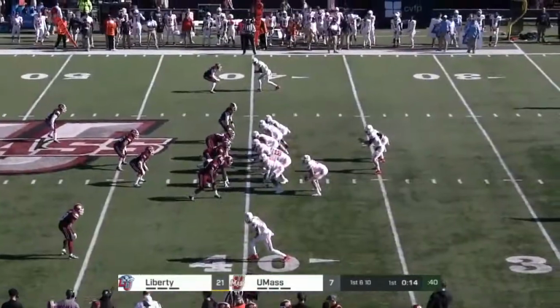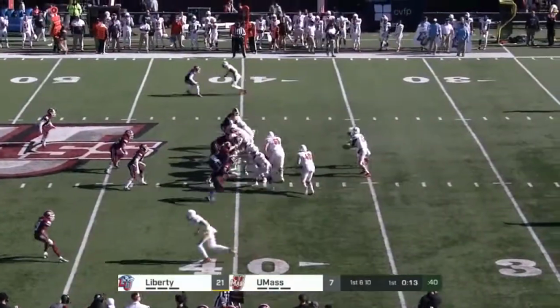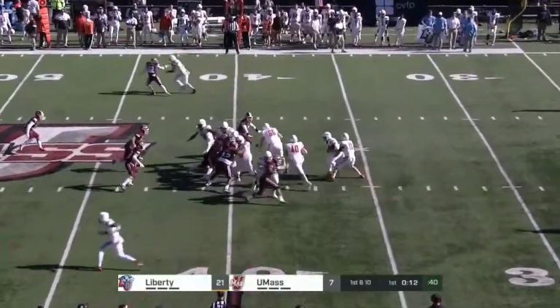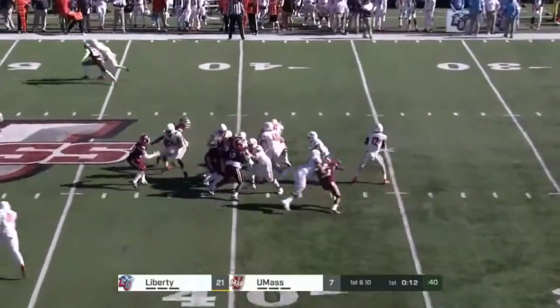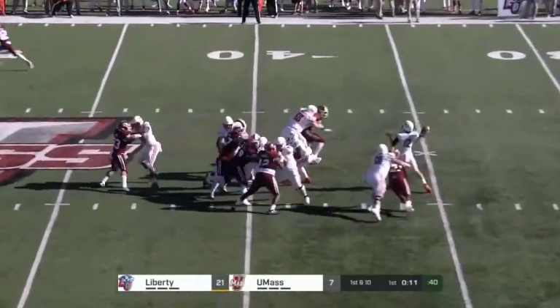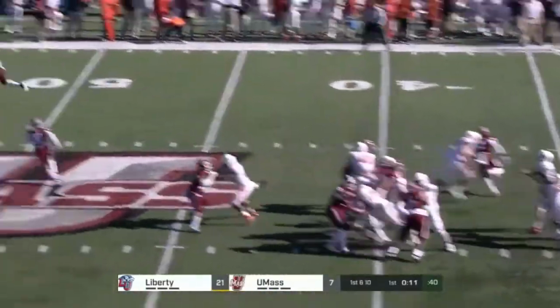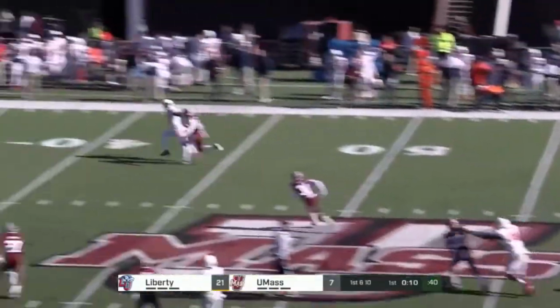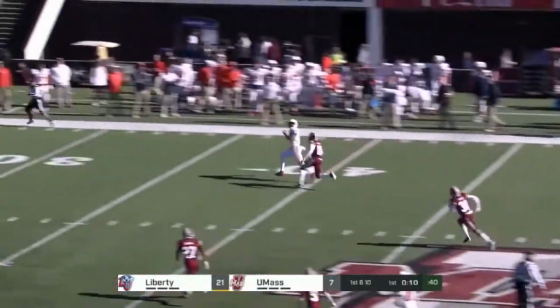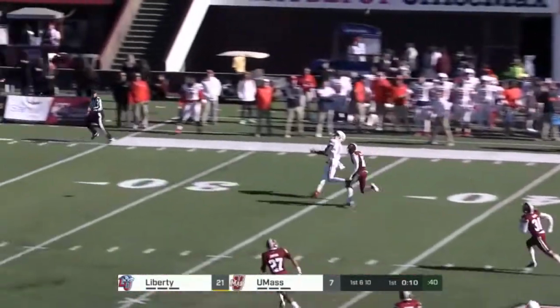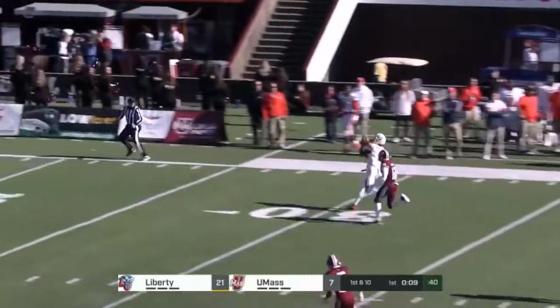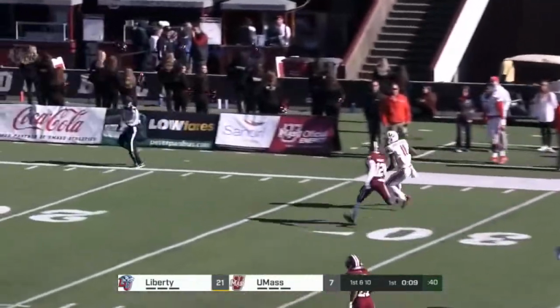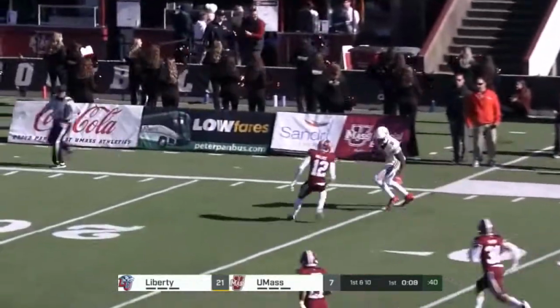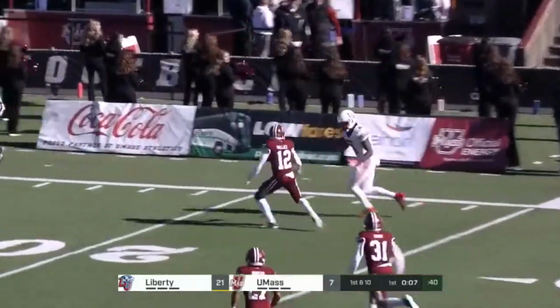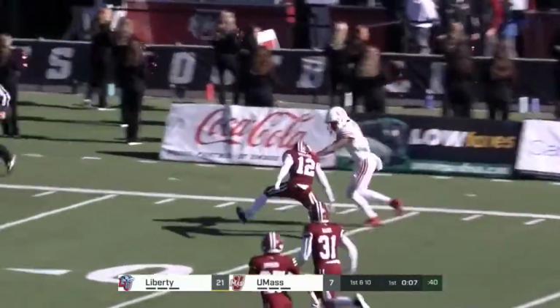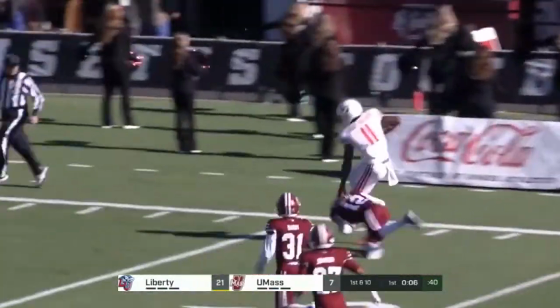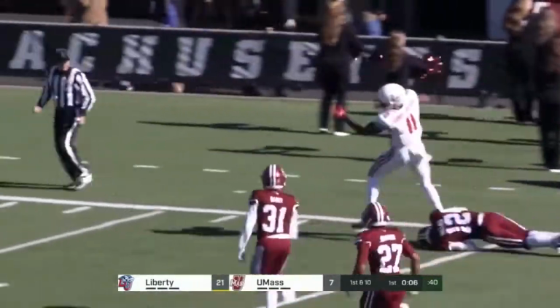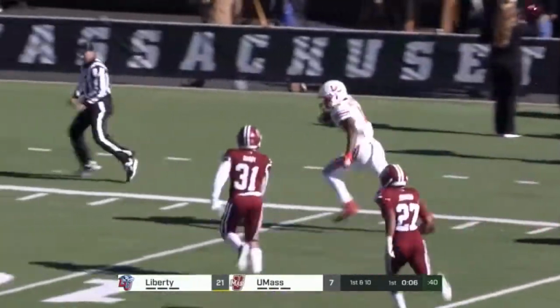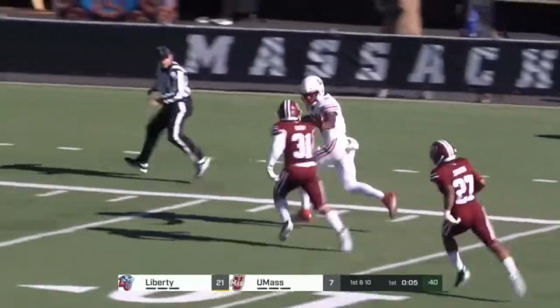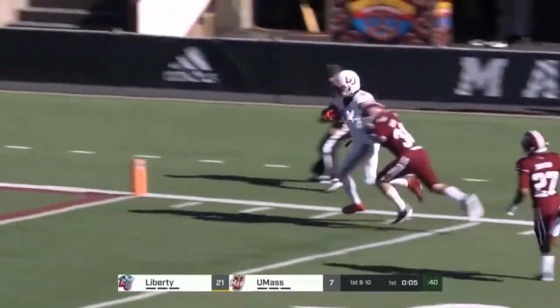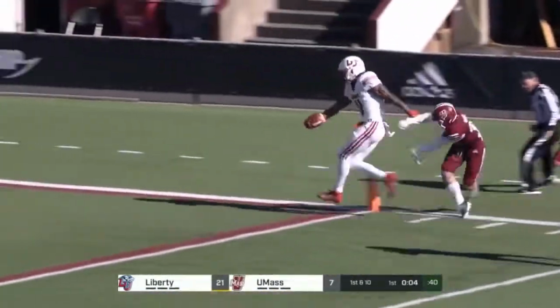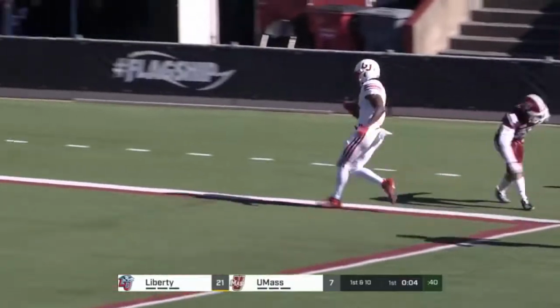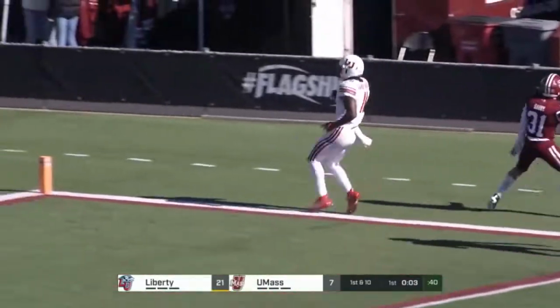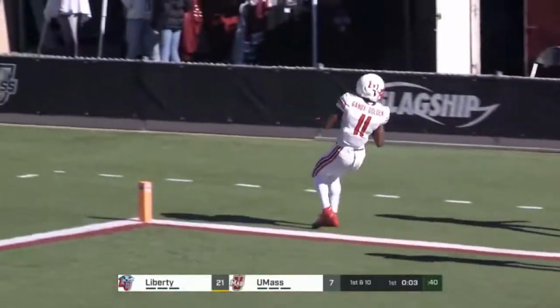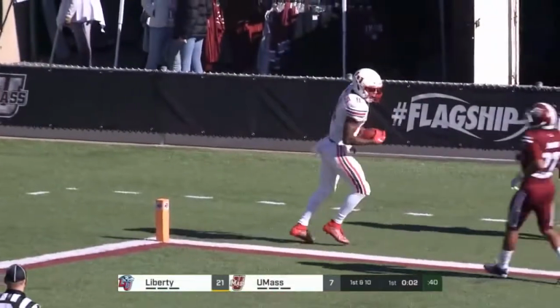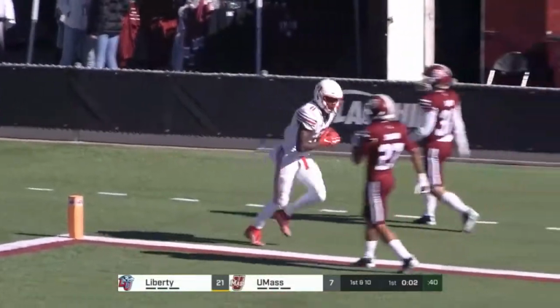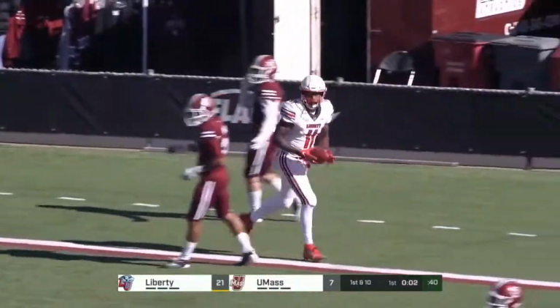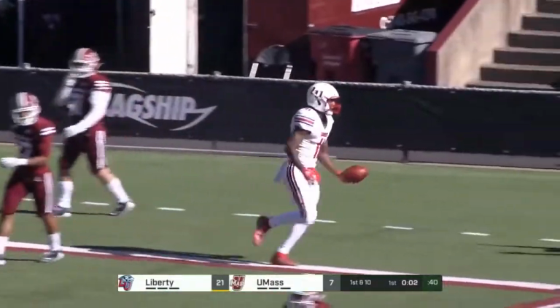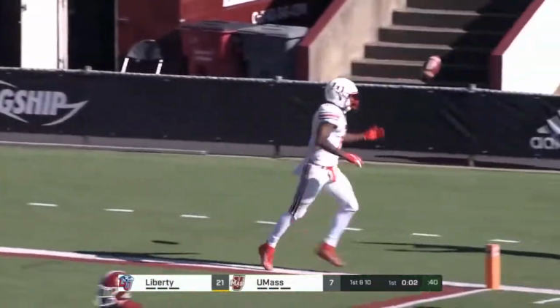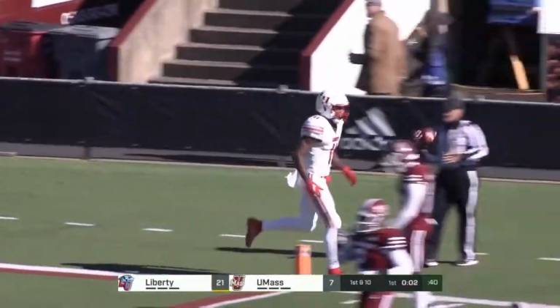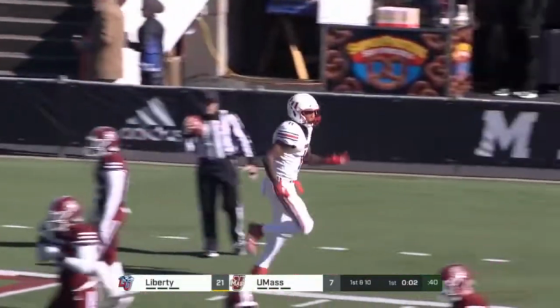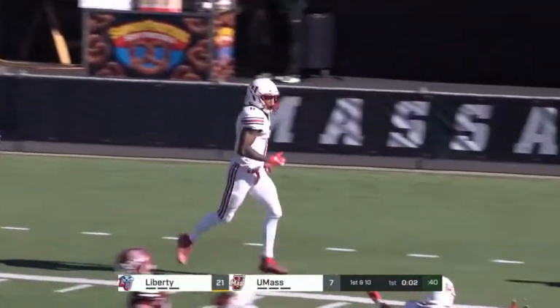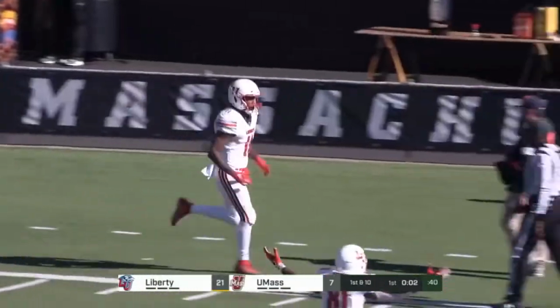Wide receivers in this Liberty offense — both outside guys, Josh — 6'4". Gandy-Golden runs underneath it, down the sideline, stays on his feet, and in for the touchdown. He is spectacular.